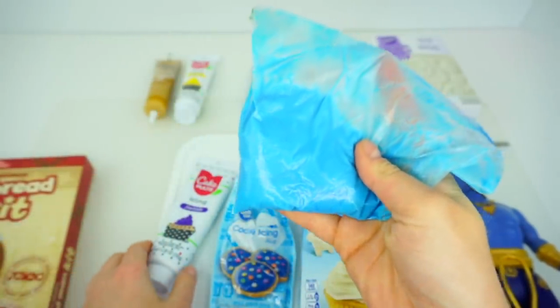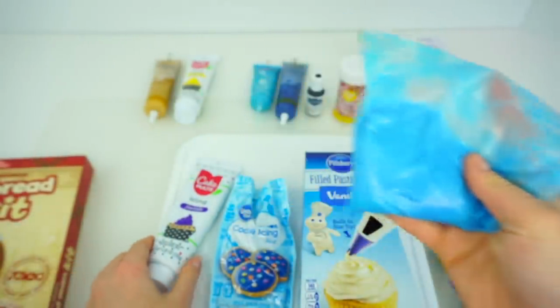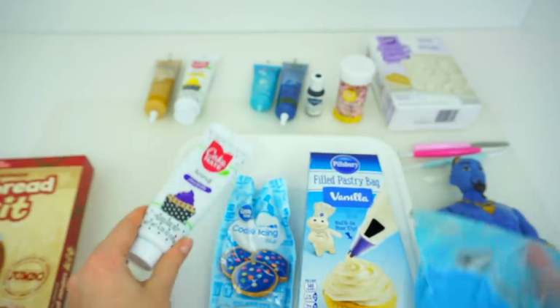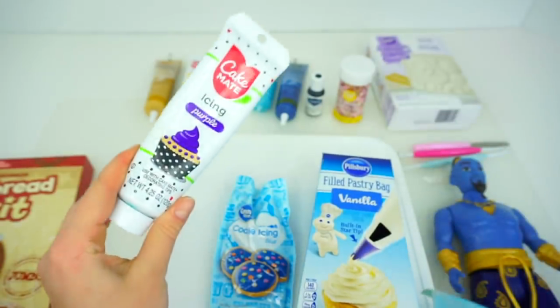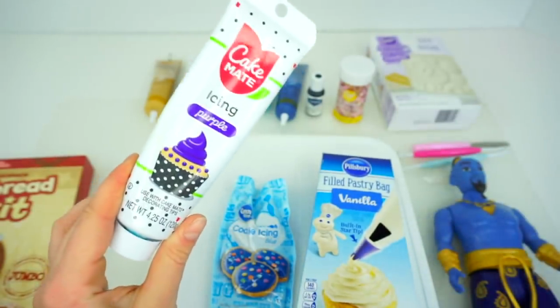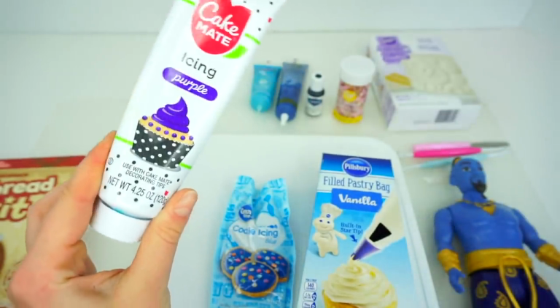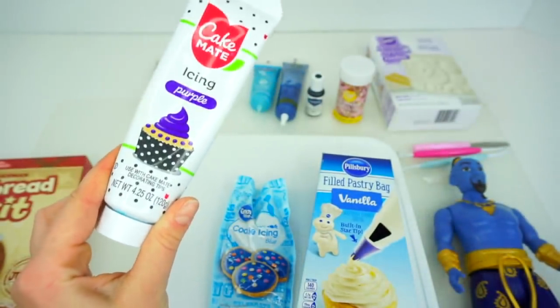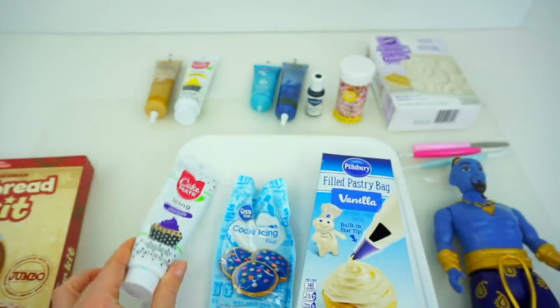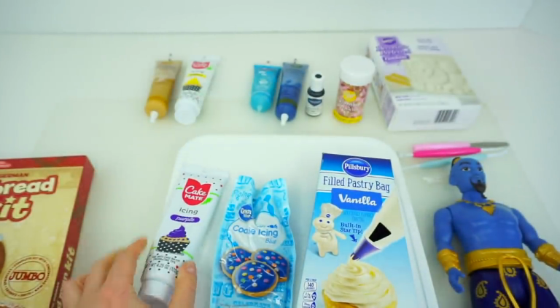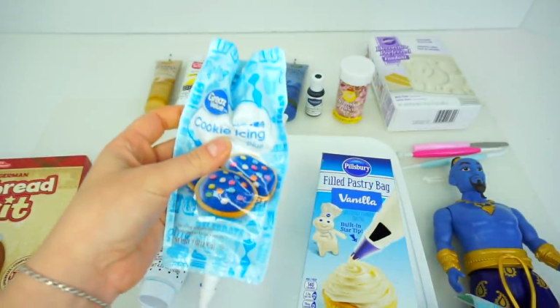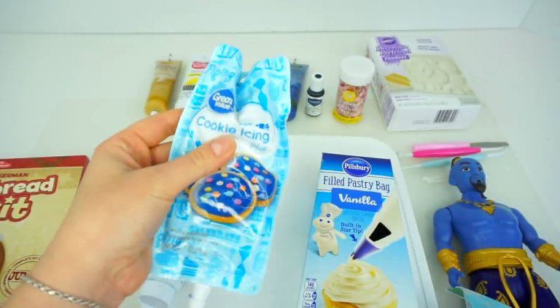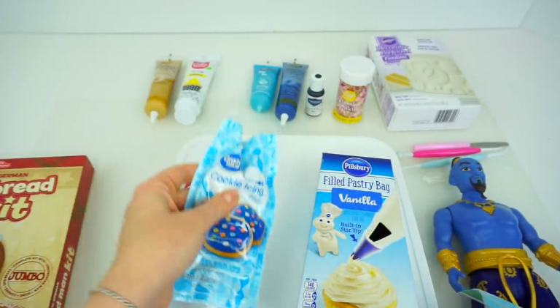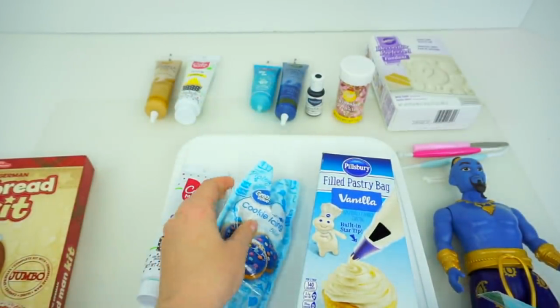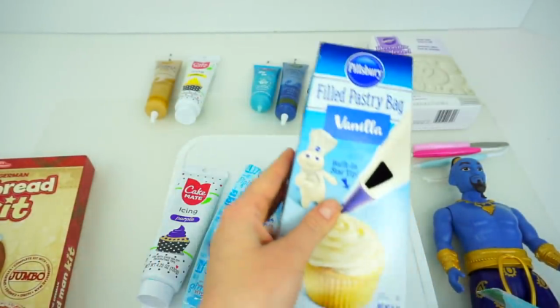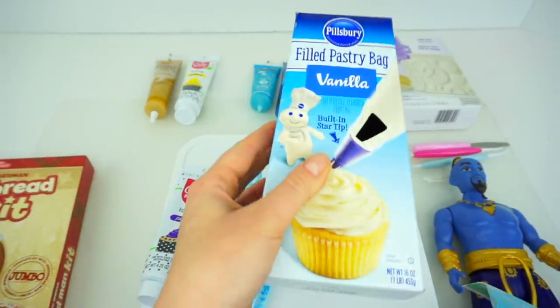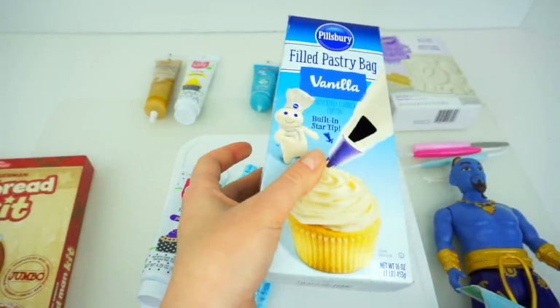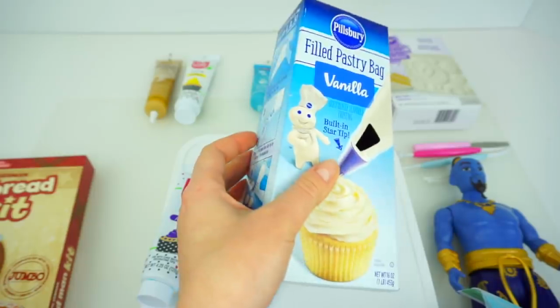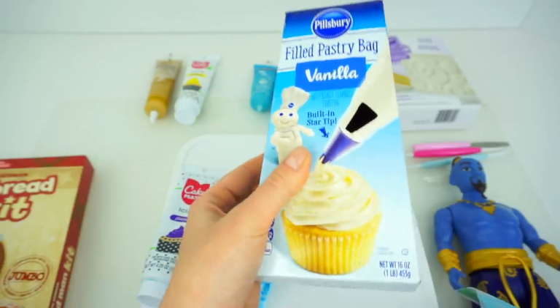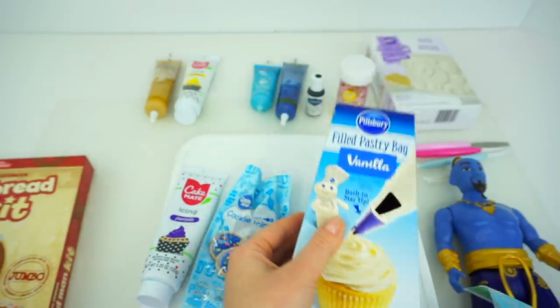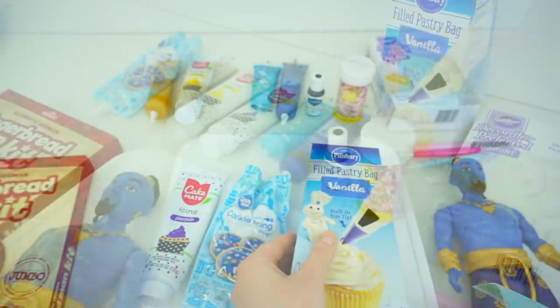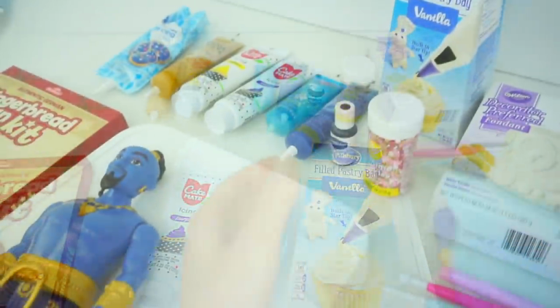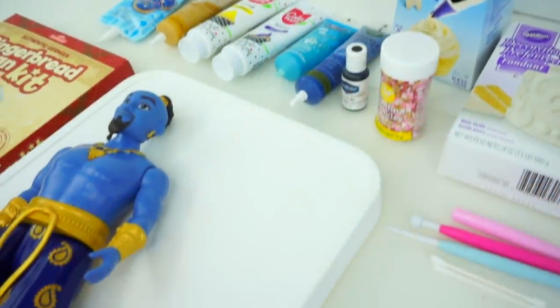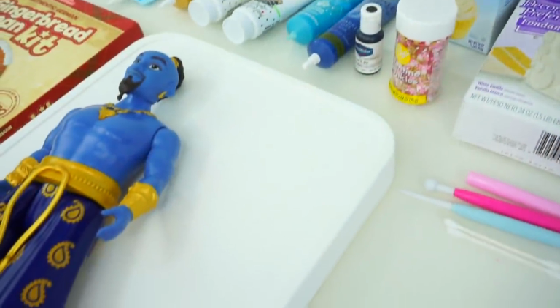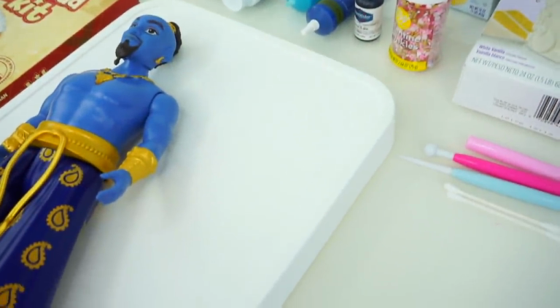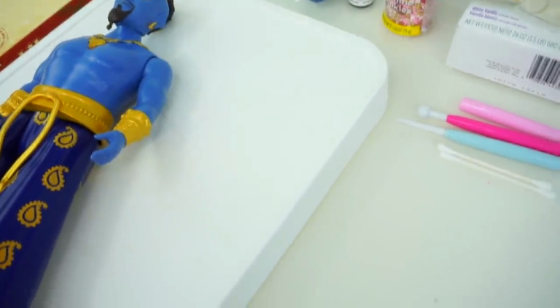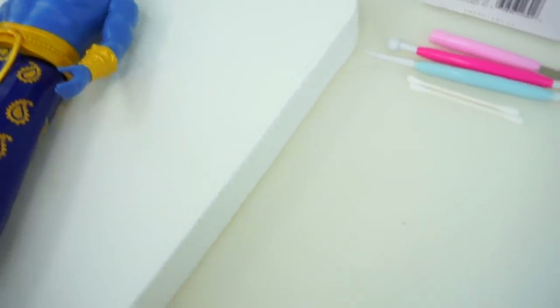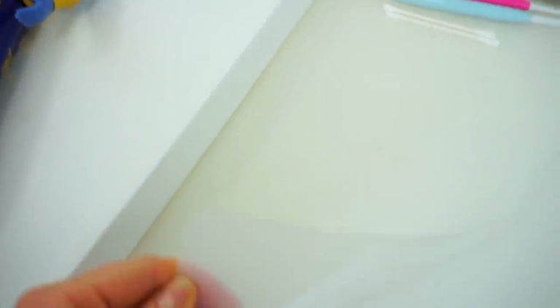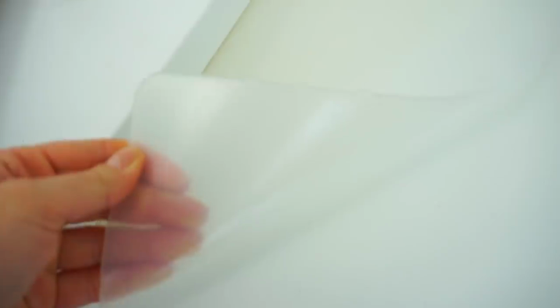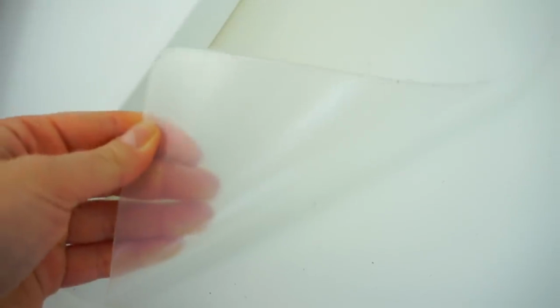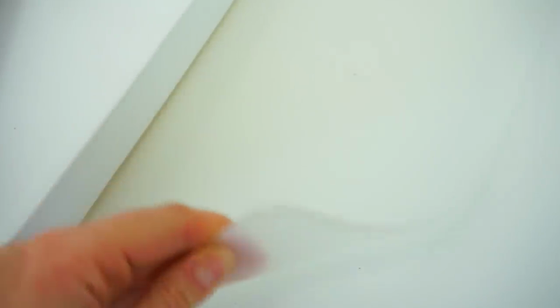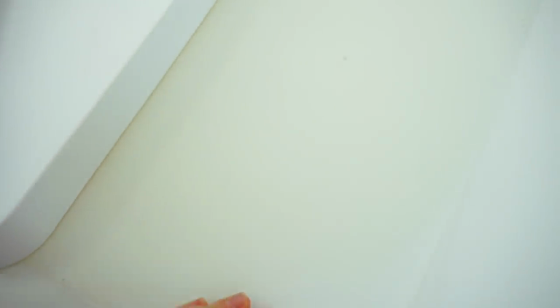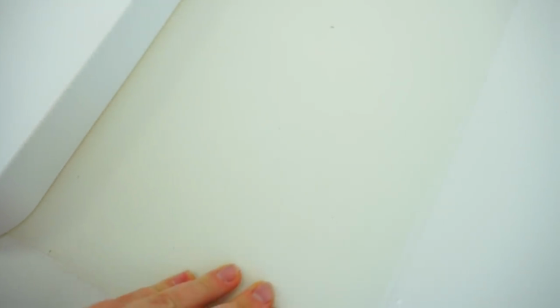To make this light blue color, I had to mix three colors: purple, dark blue, and white color frosting.